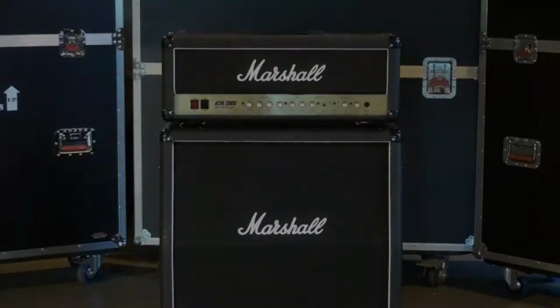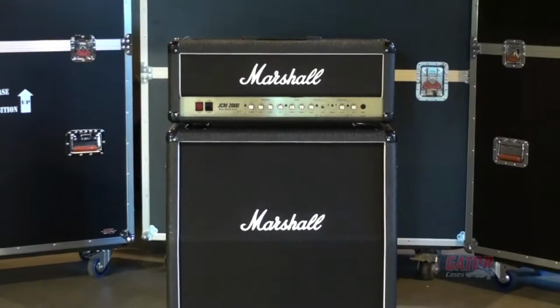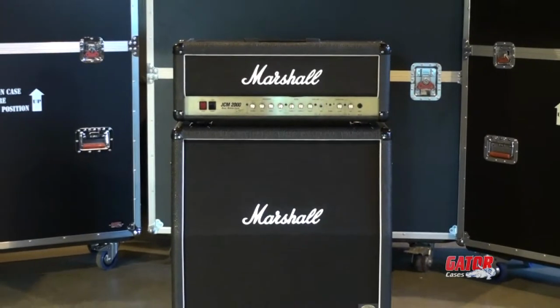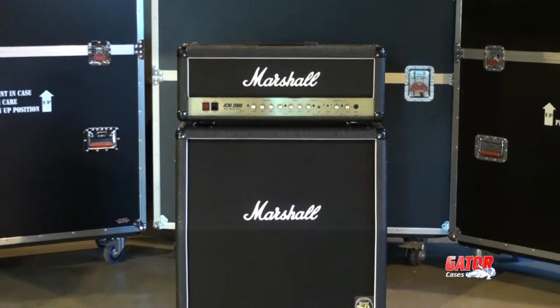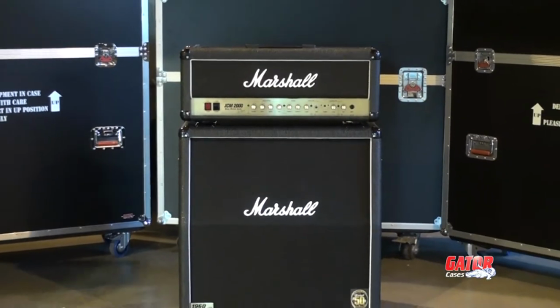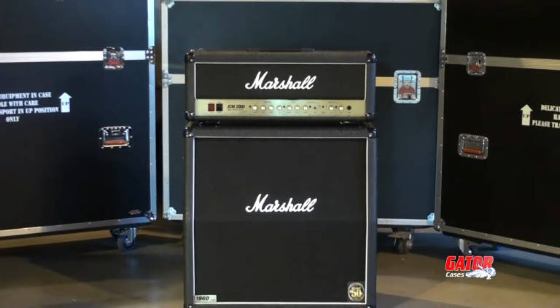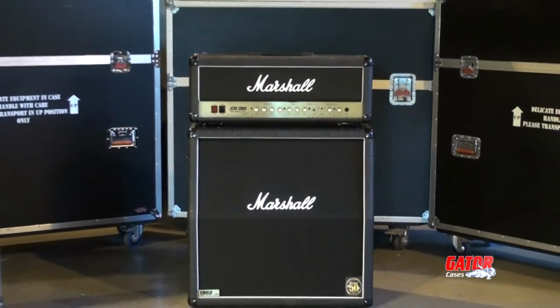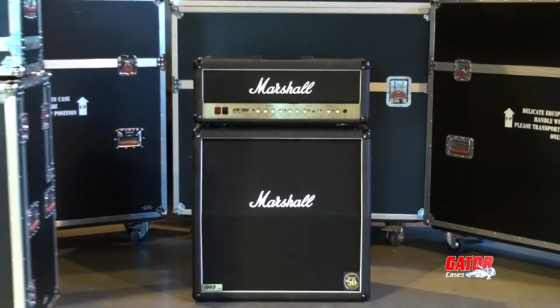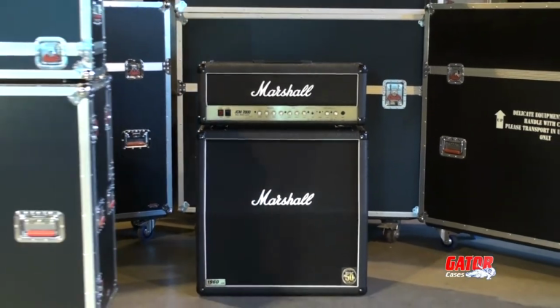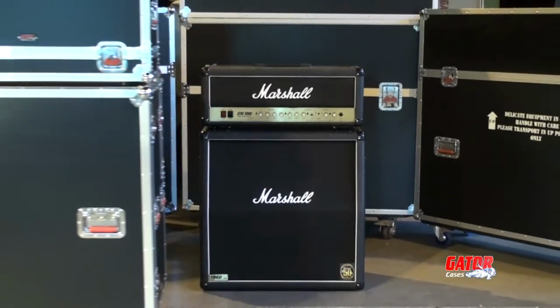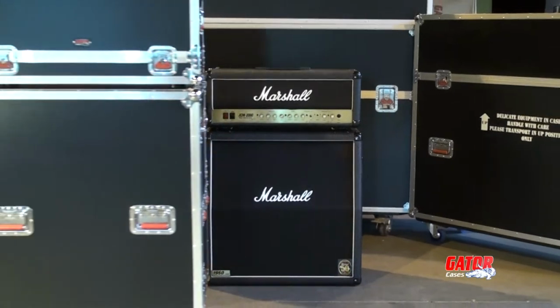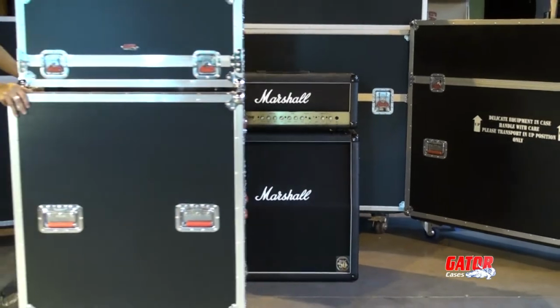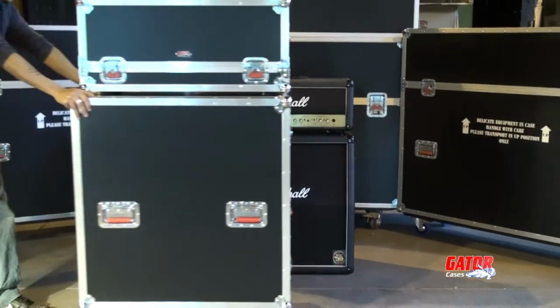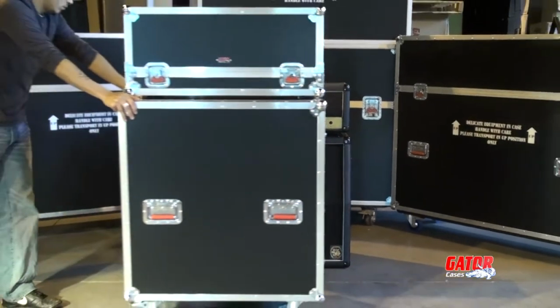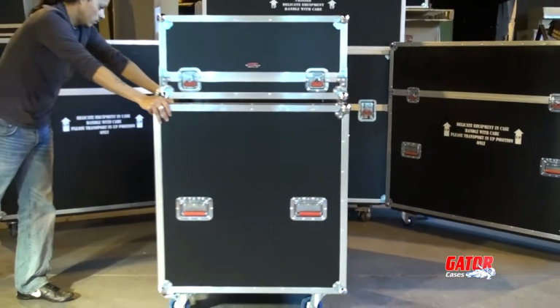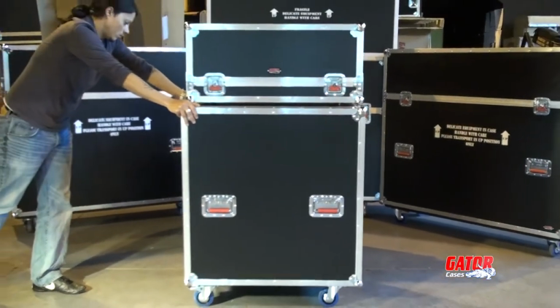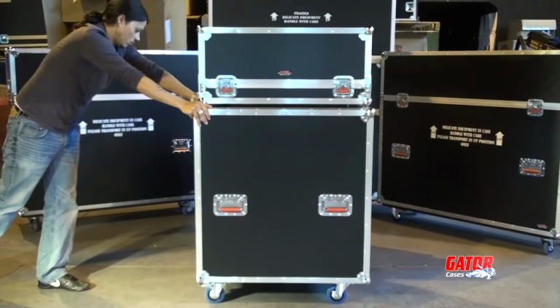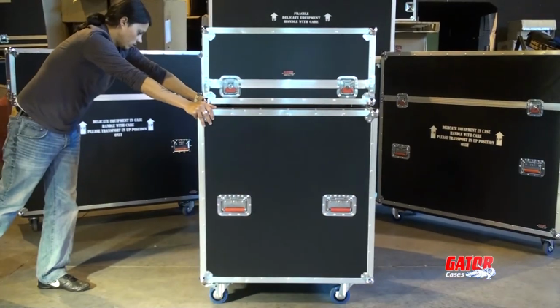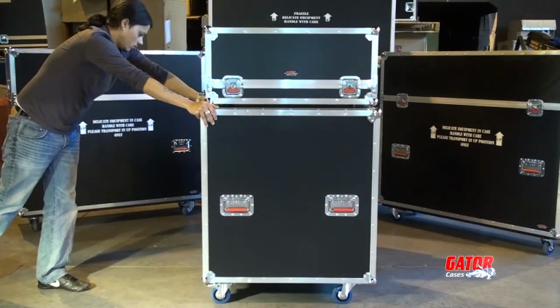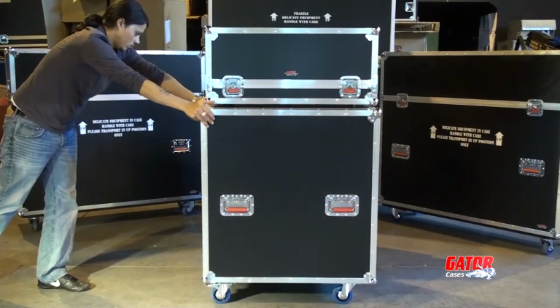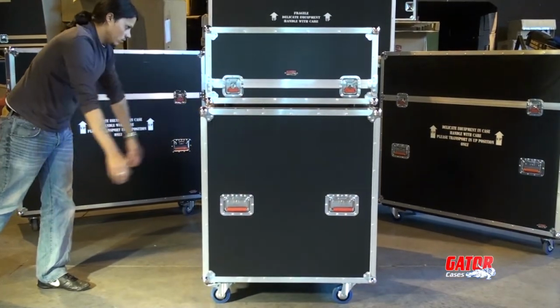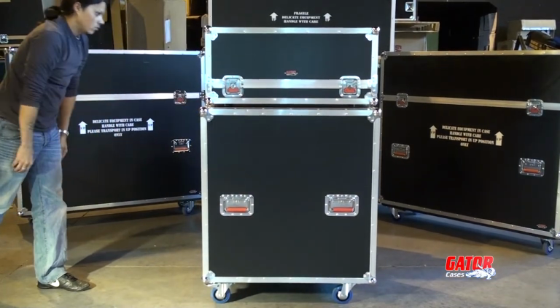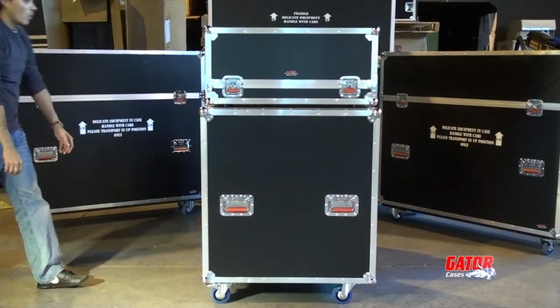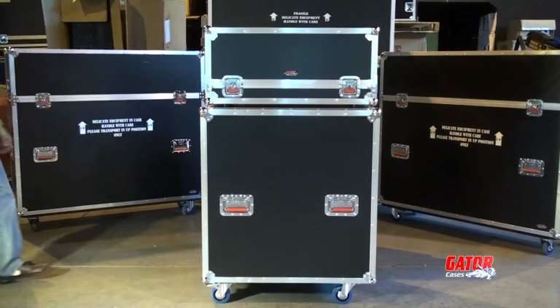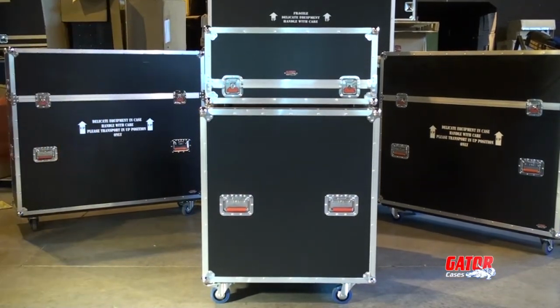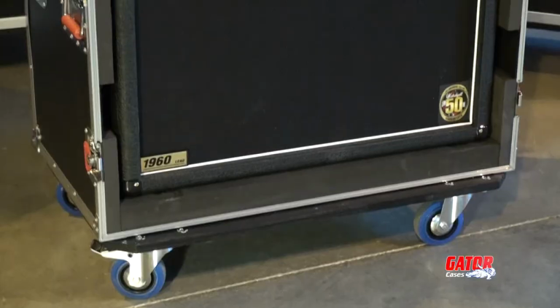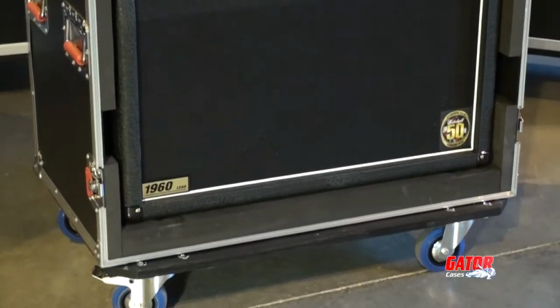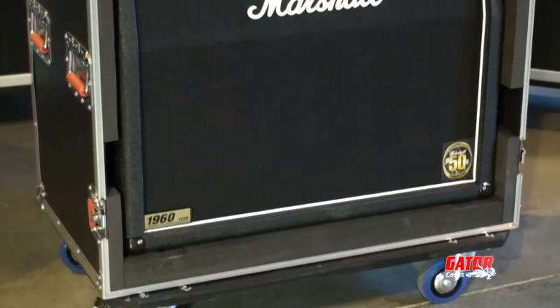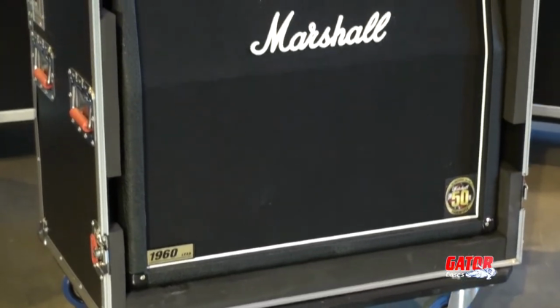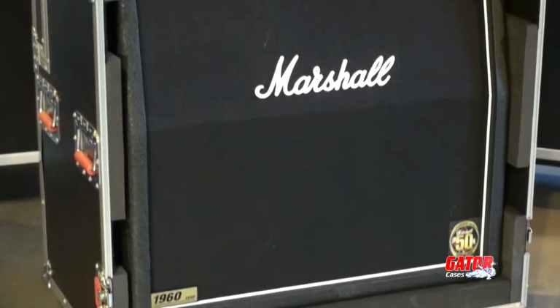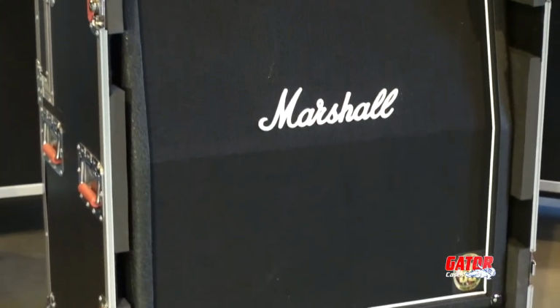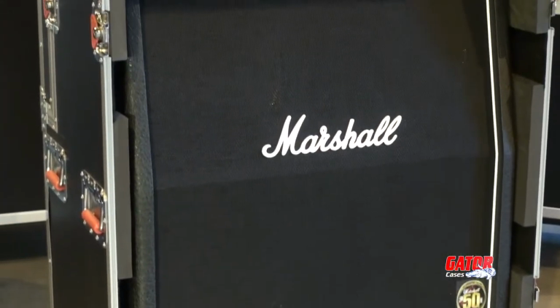For gigging musicians, protecting your guitar rig is a must. Gator's G-Tour Amp series was made specifically to do just that, all in a functional and unique package.